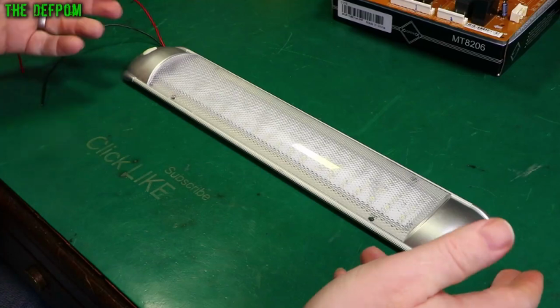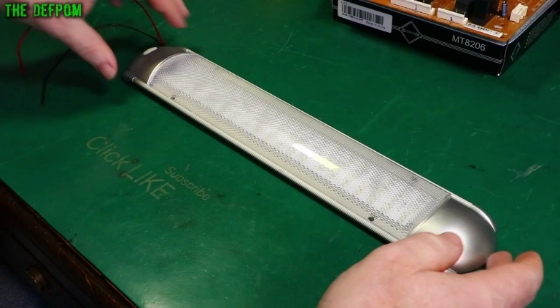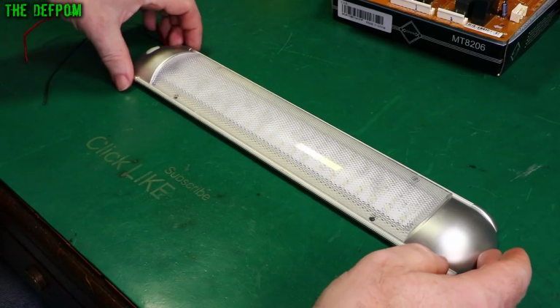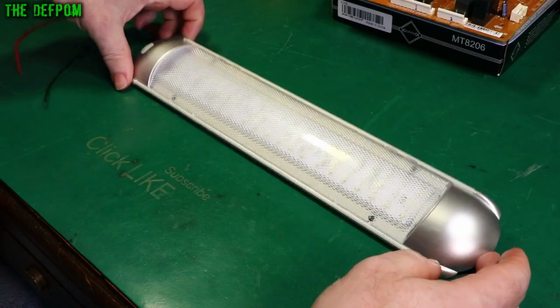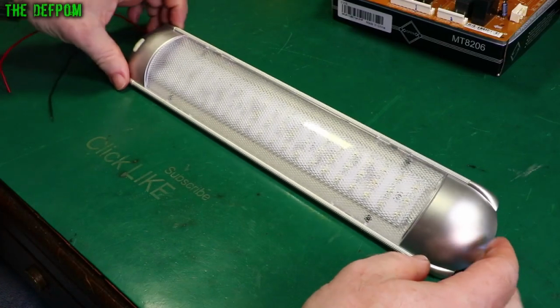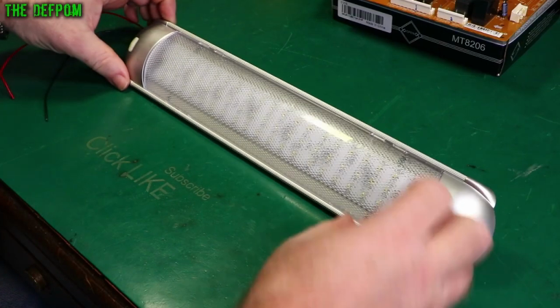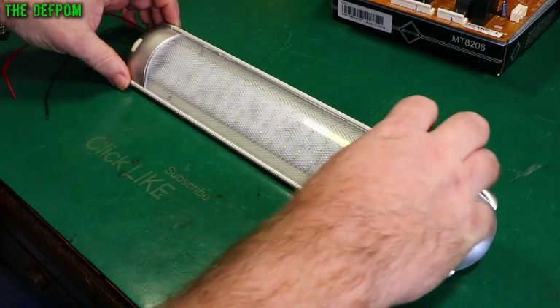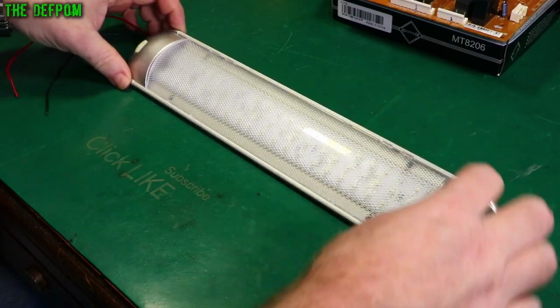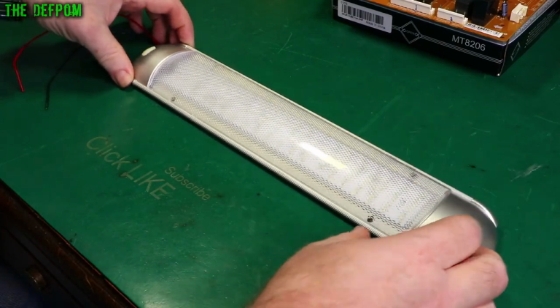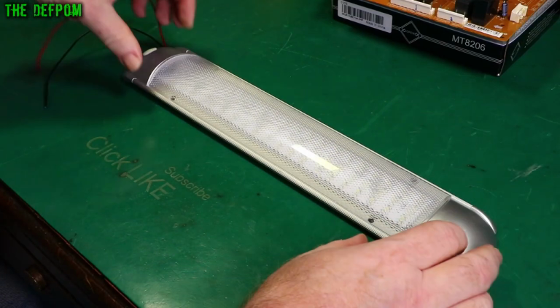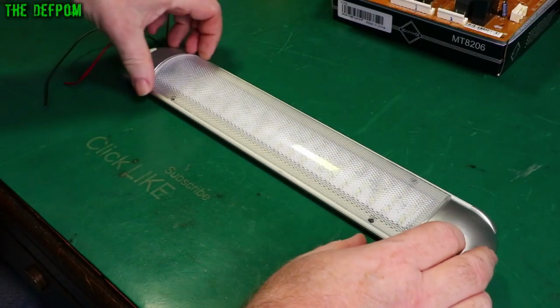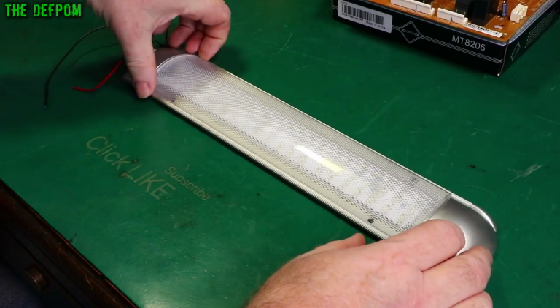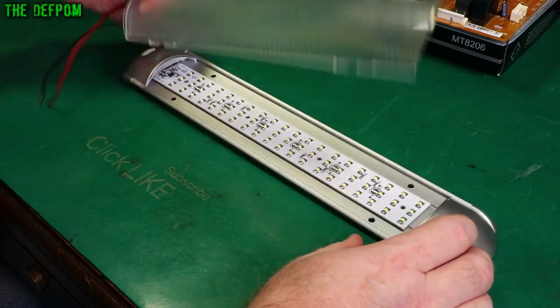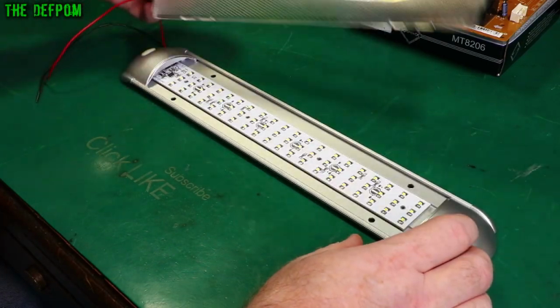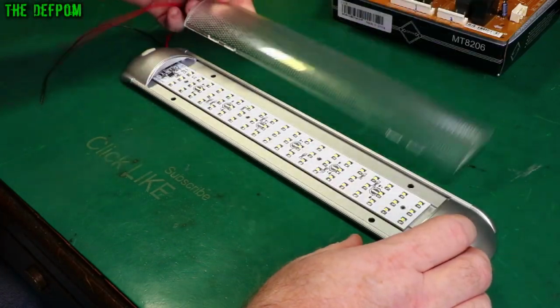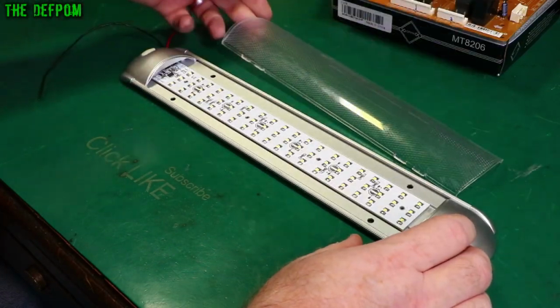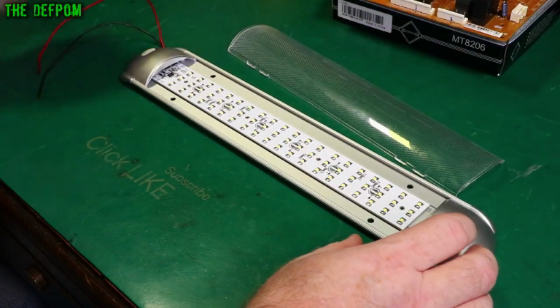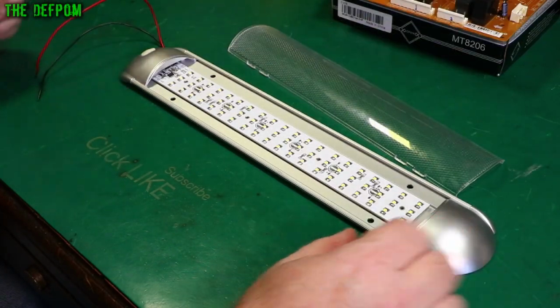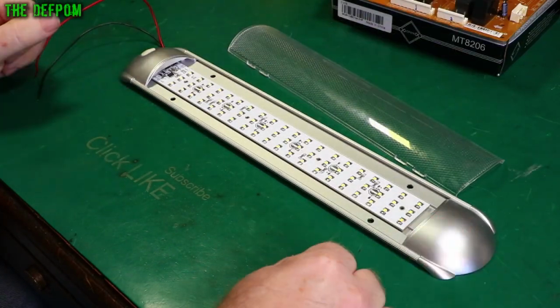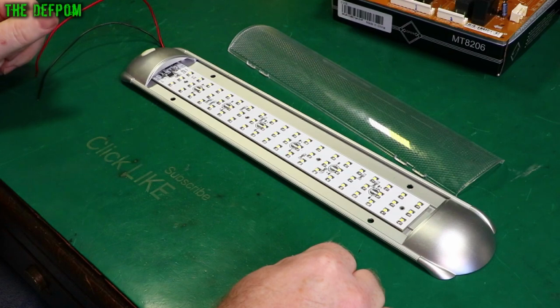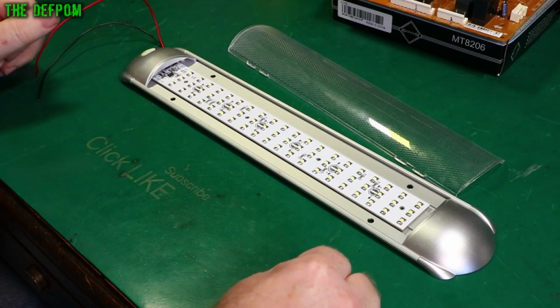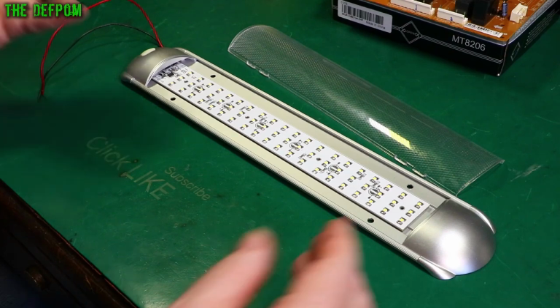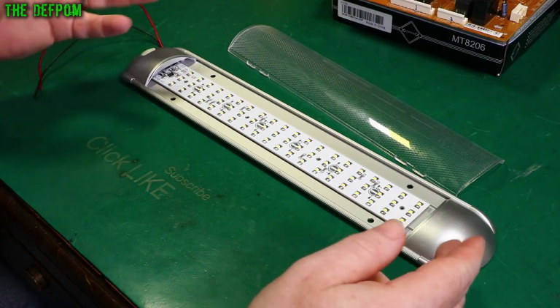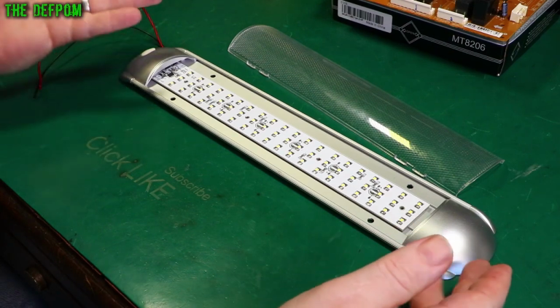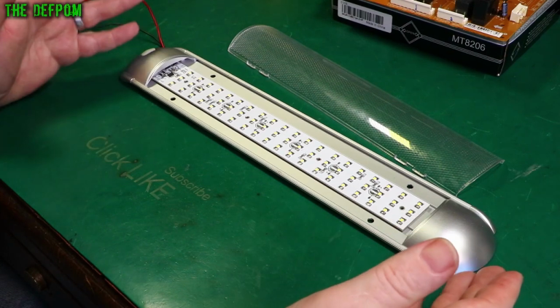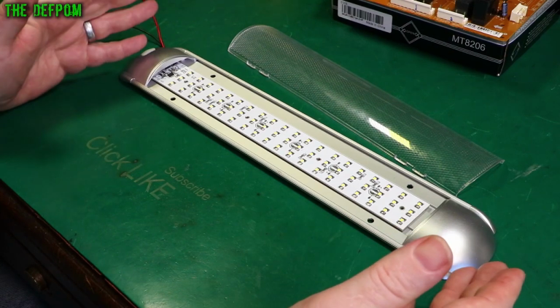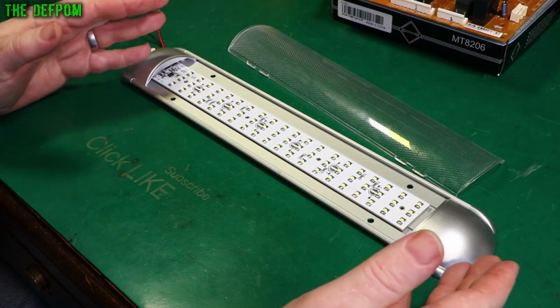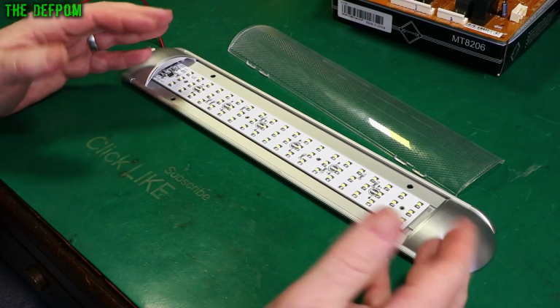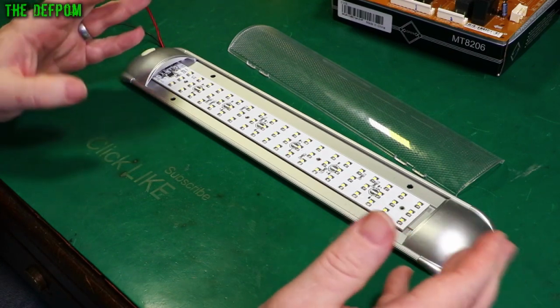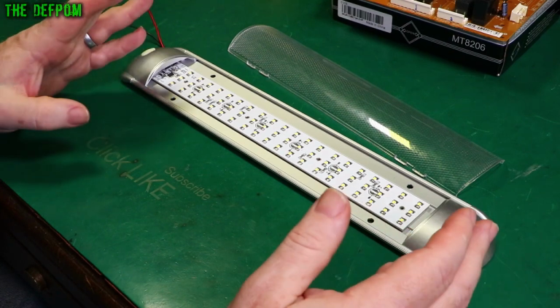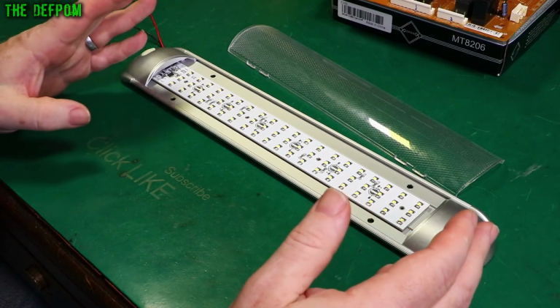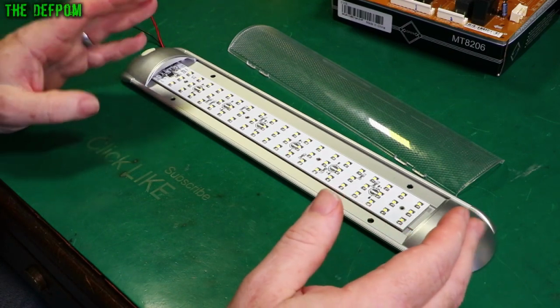I have this LED light here, which is usually in my mother's home, and it's not working properly. I'm going to fix it. This should be a pretty simple fix. Hopefully it won't take too long.